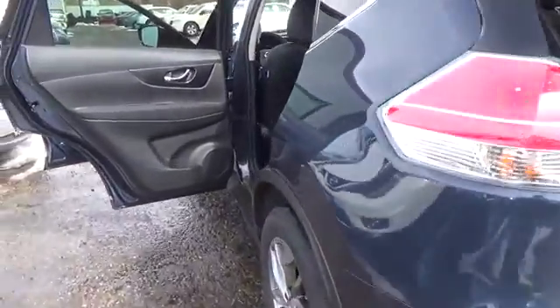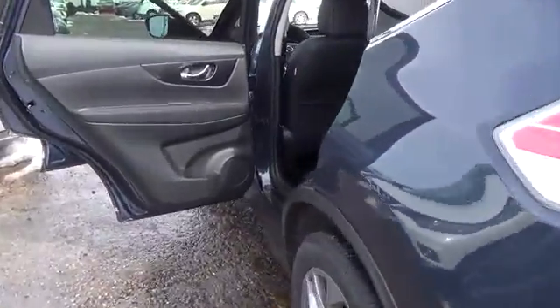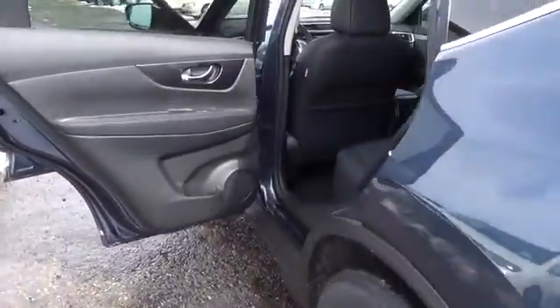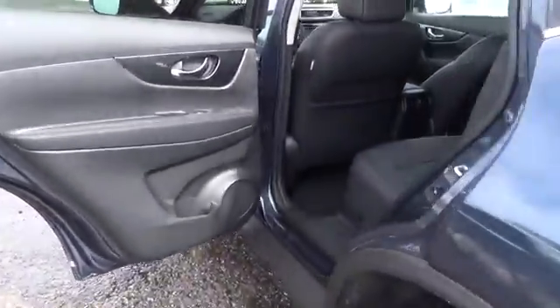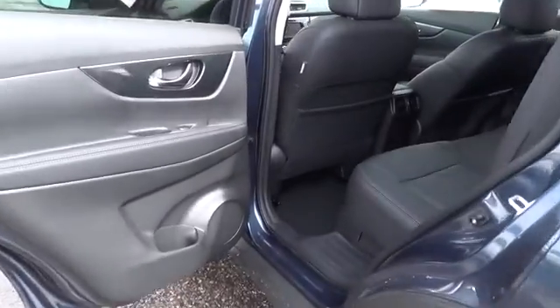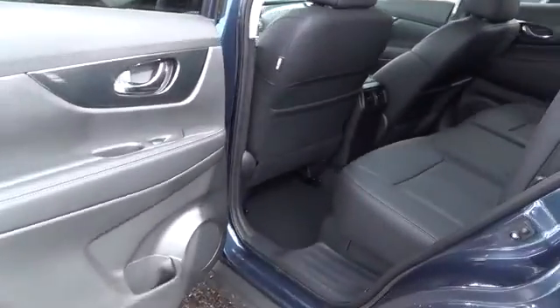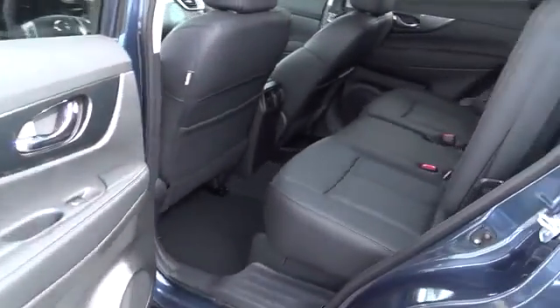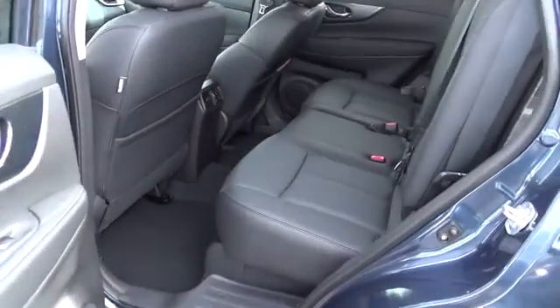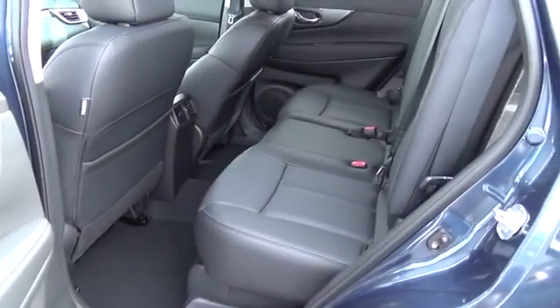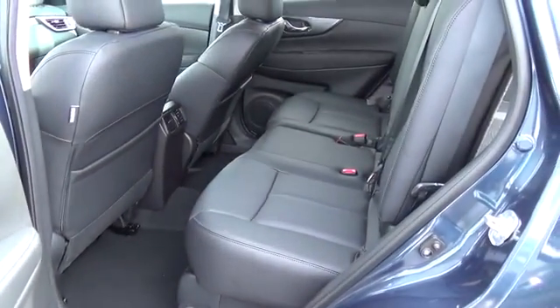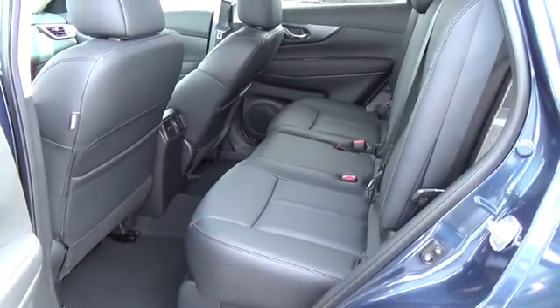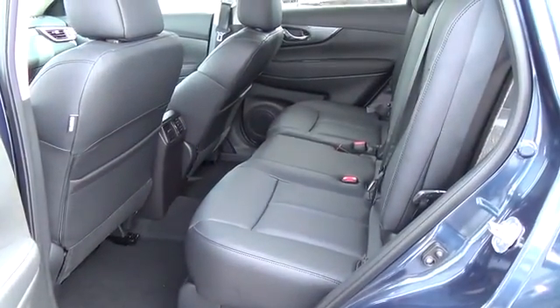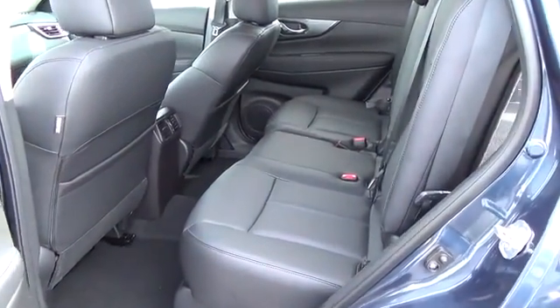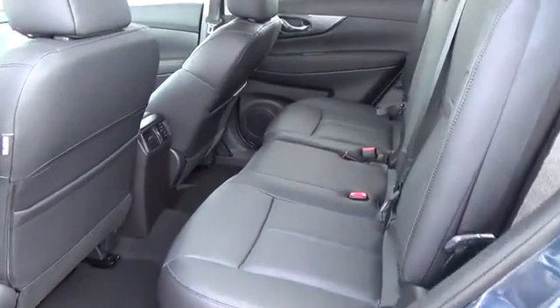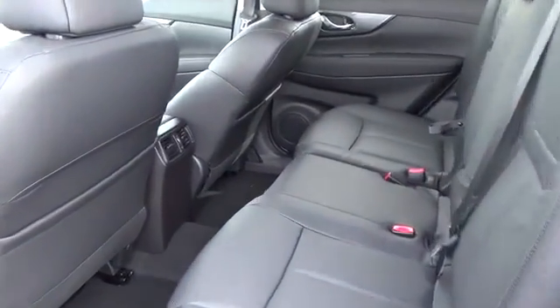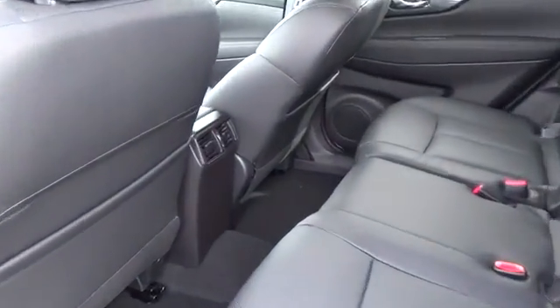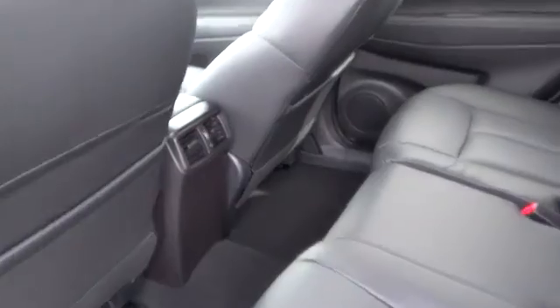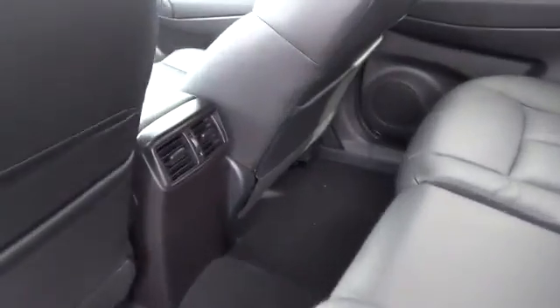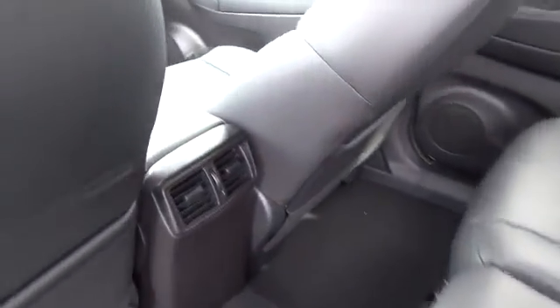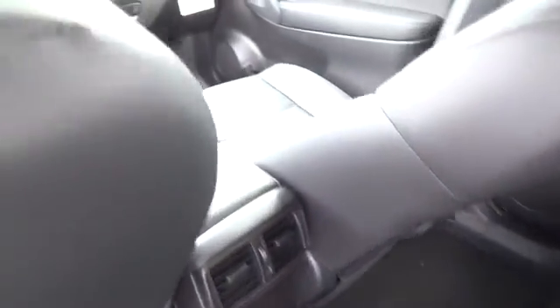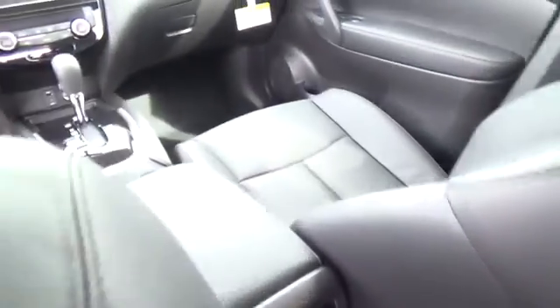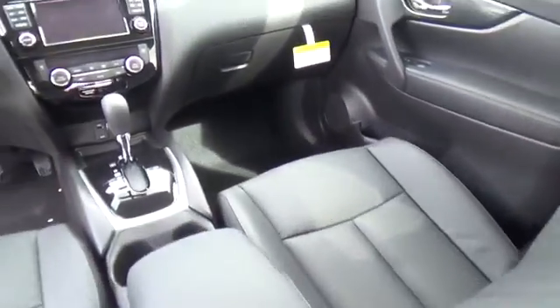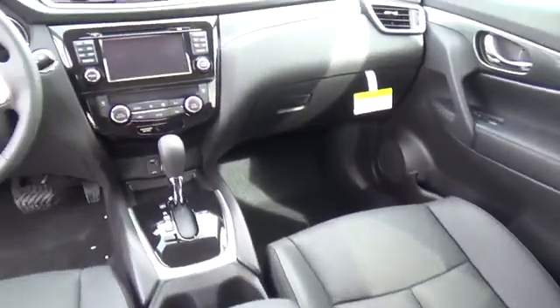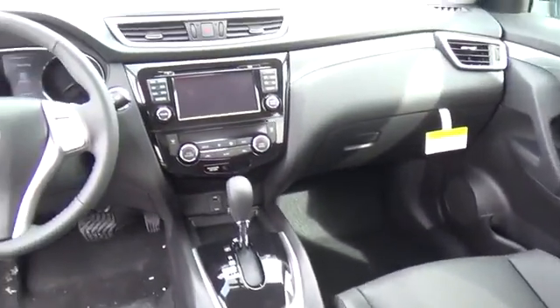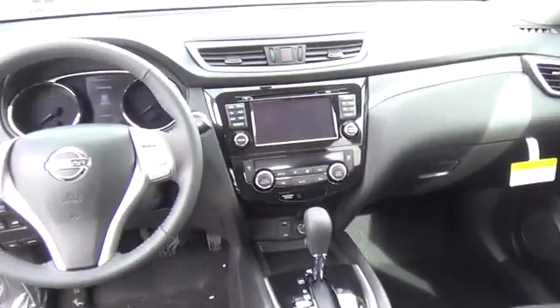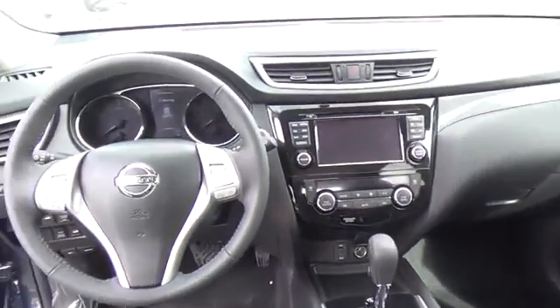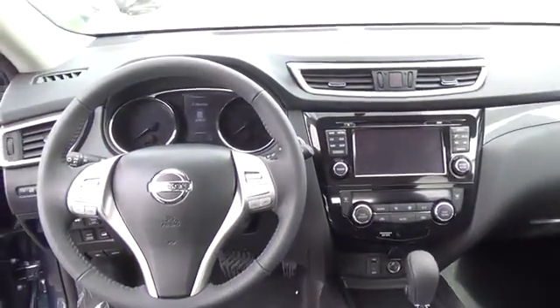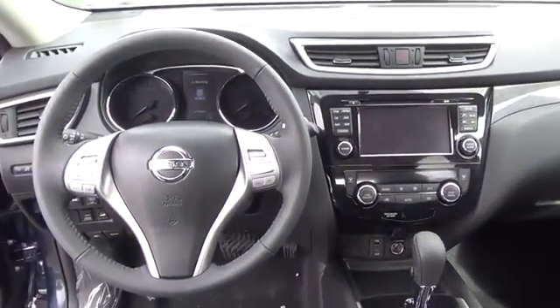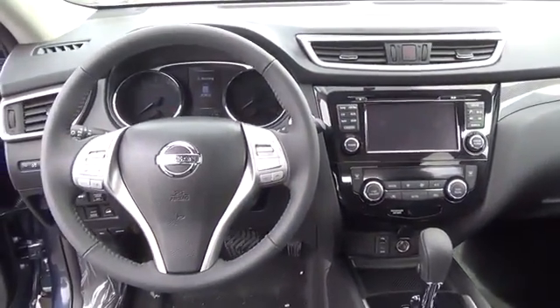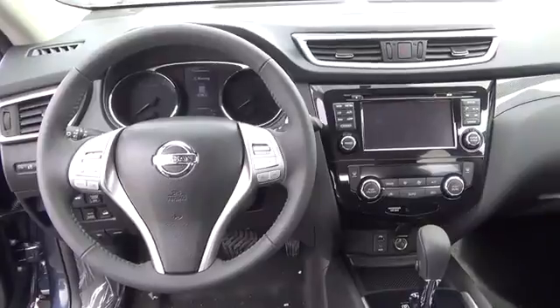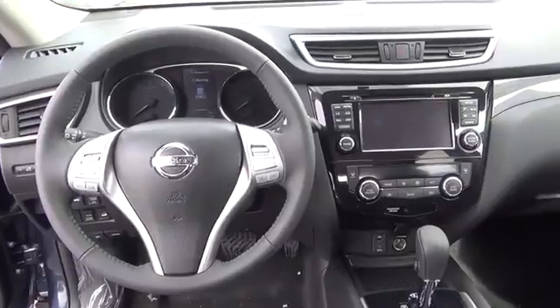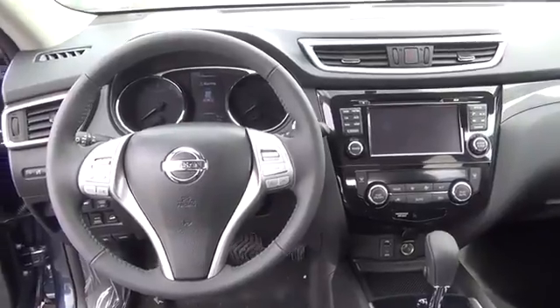eco-mode, rear-view monitor, advanced drive-assist display, 70-cubic-foot cargo capacity, divide-and-hide cargo system, and Nissan Intelligent Key with push-button ignition,